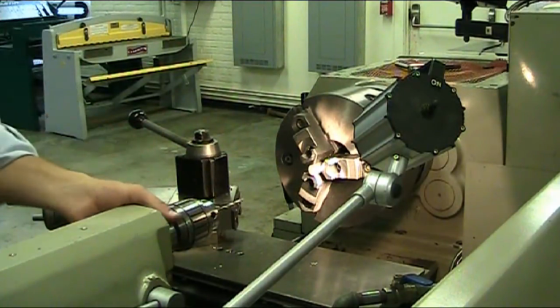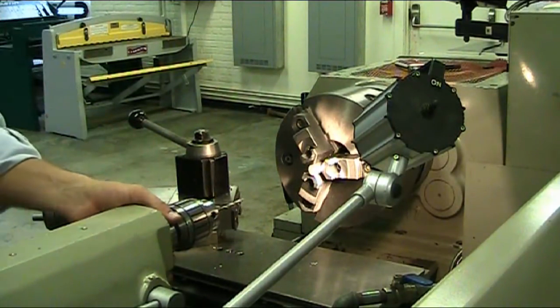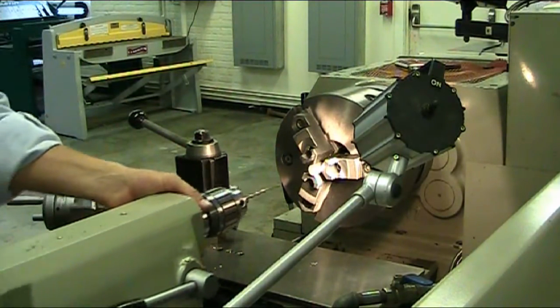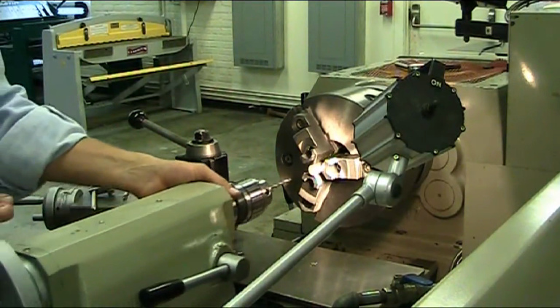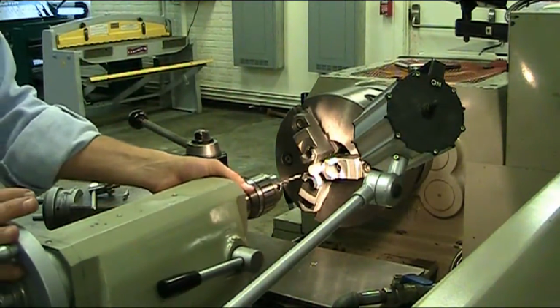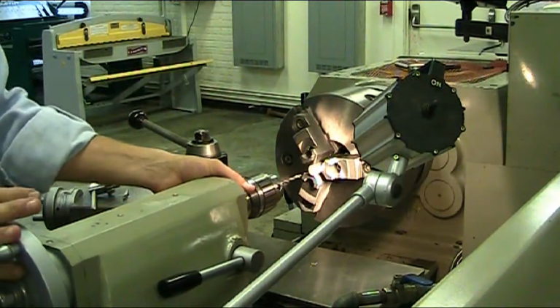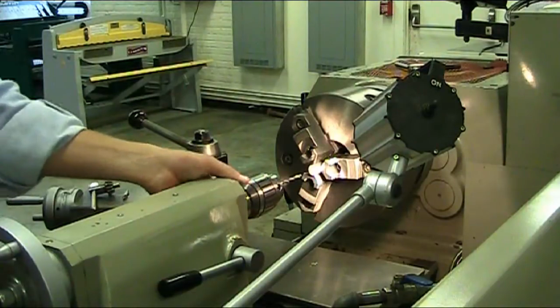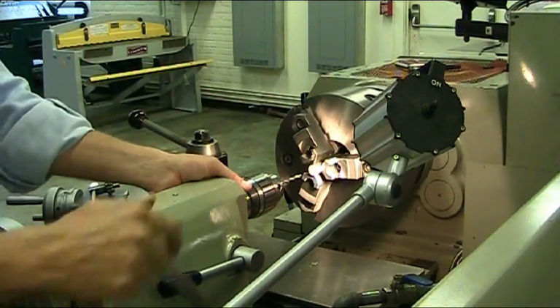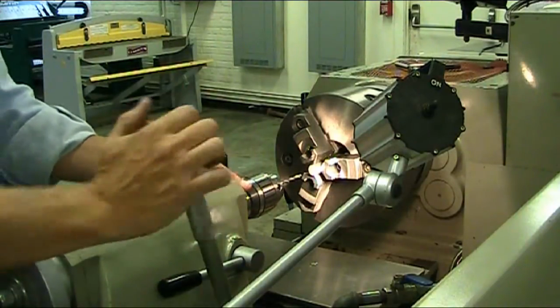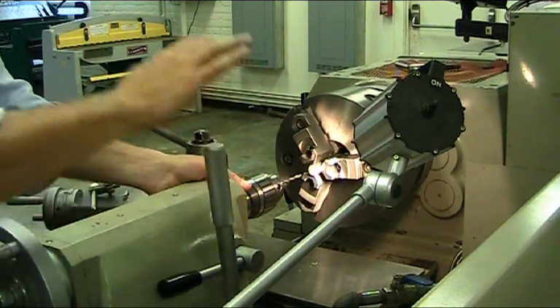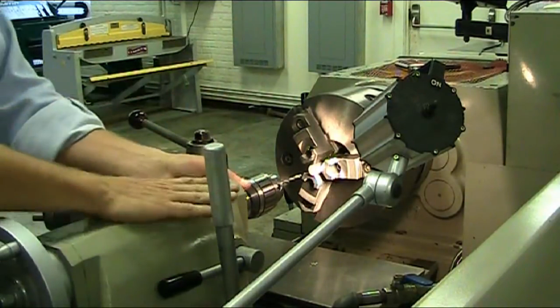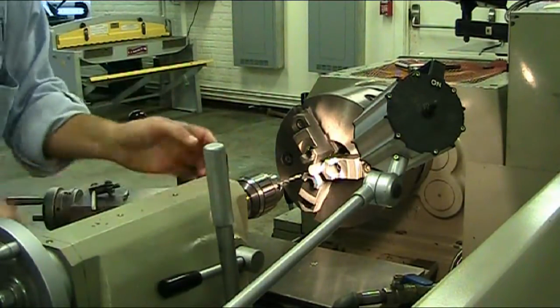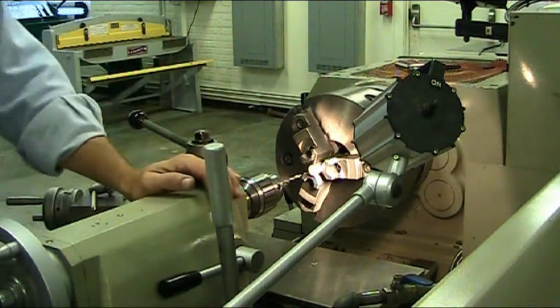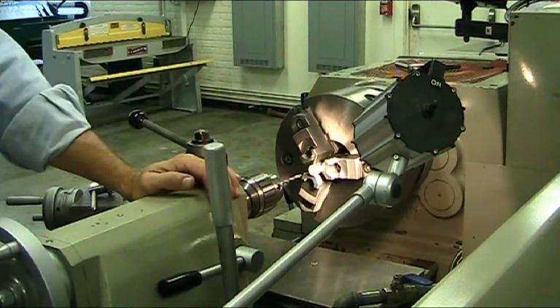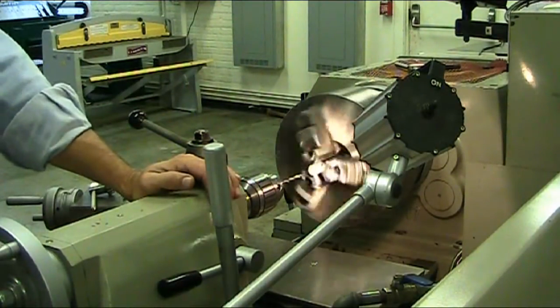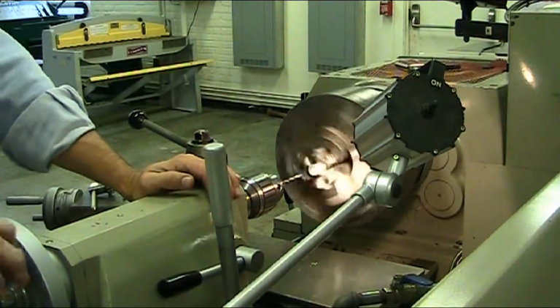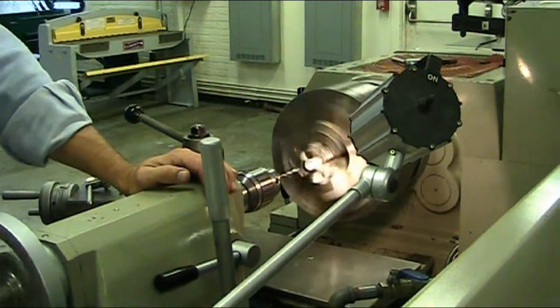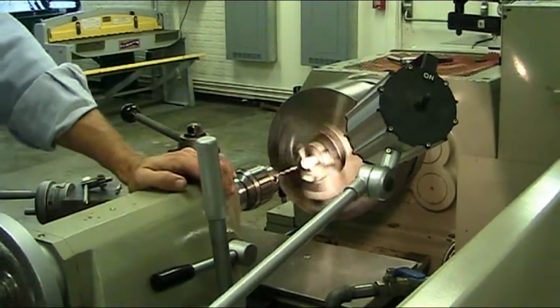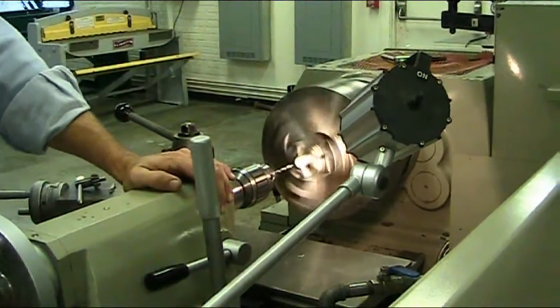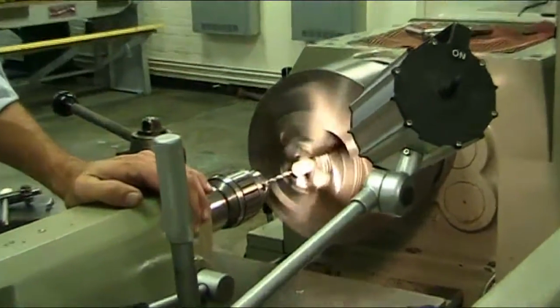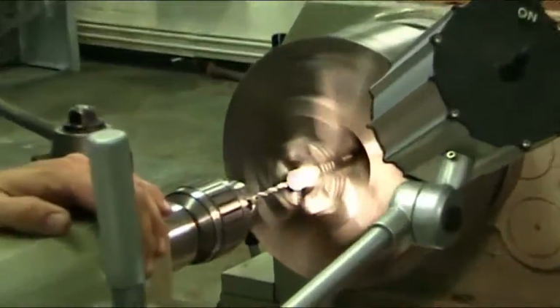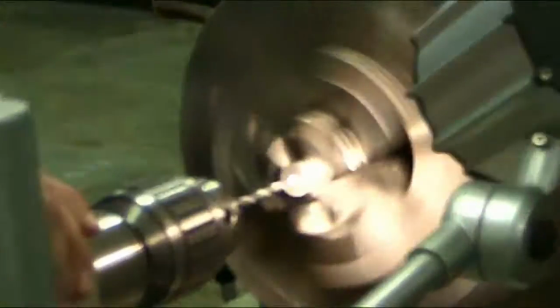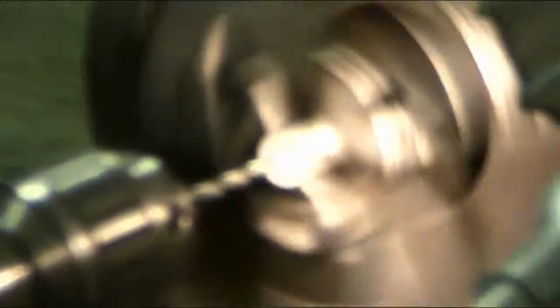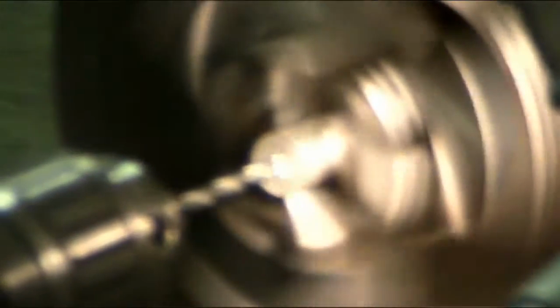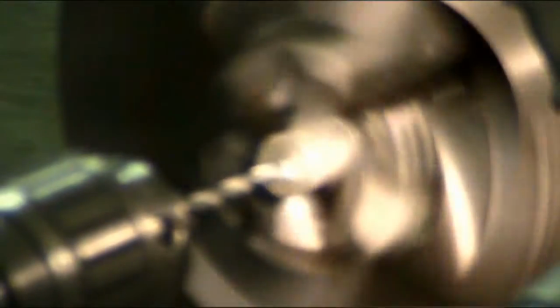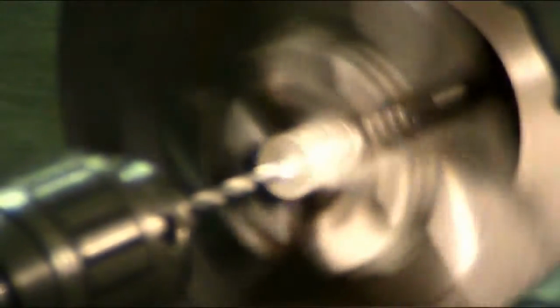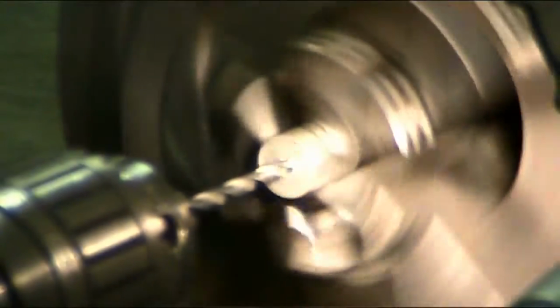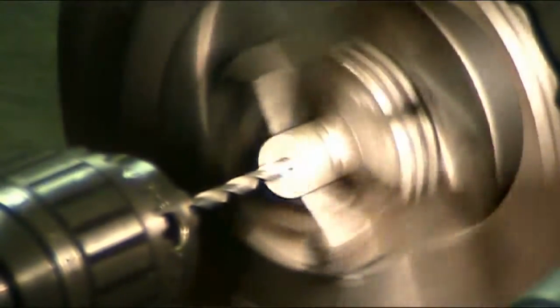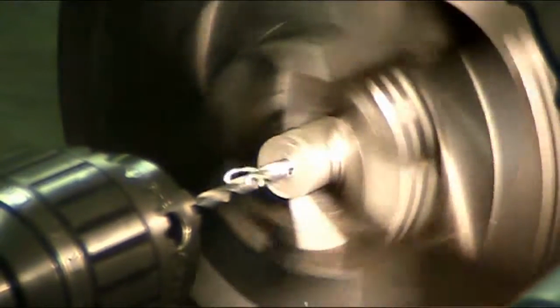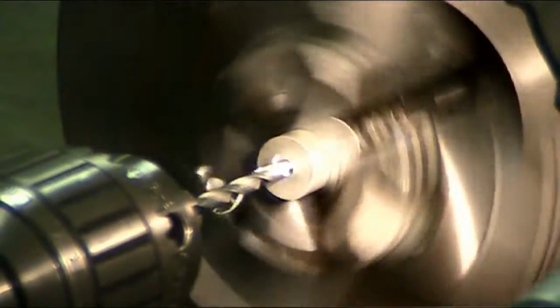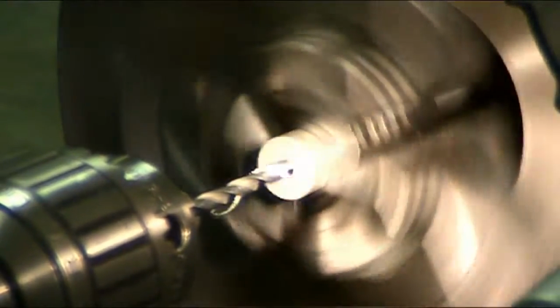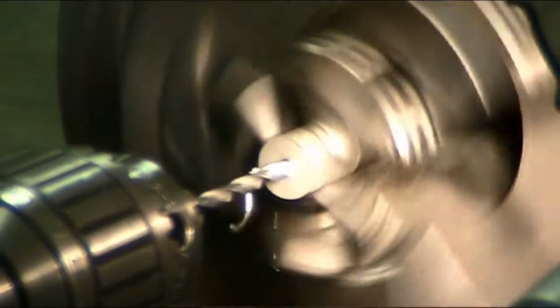Bring the tailstock back forward, tighten the tailstock back up, turn on the spindle to your lathe, and drill your hole.